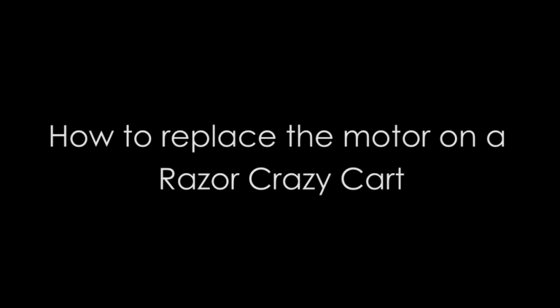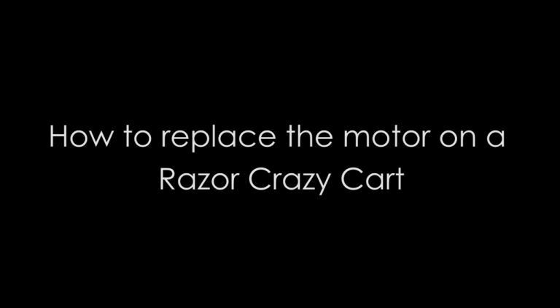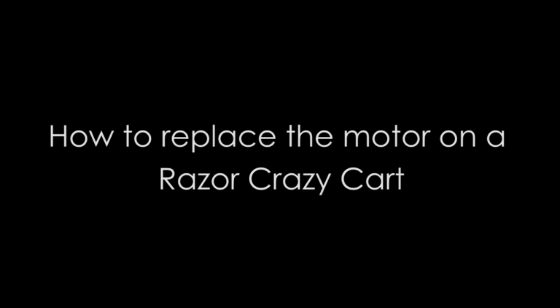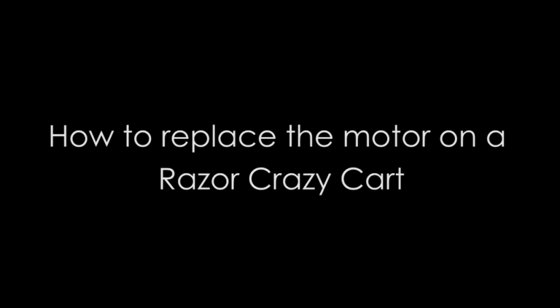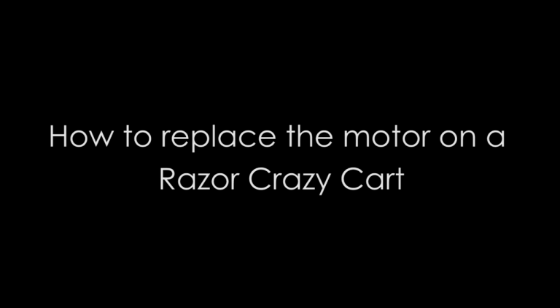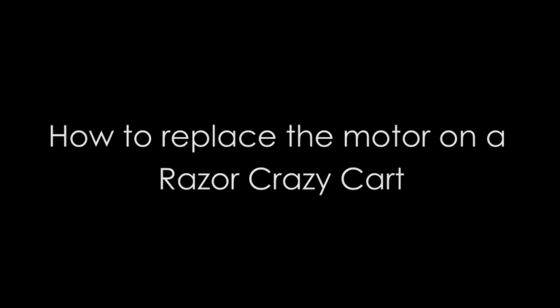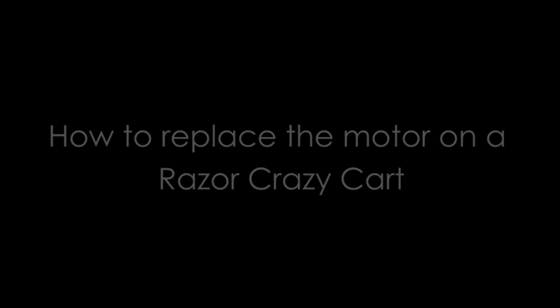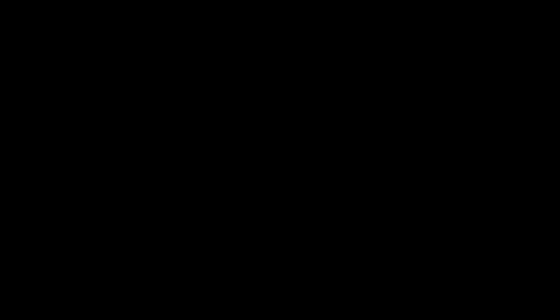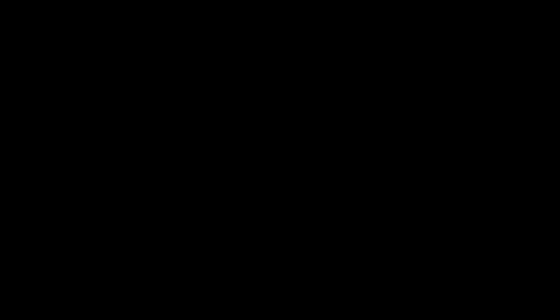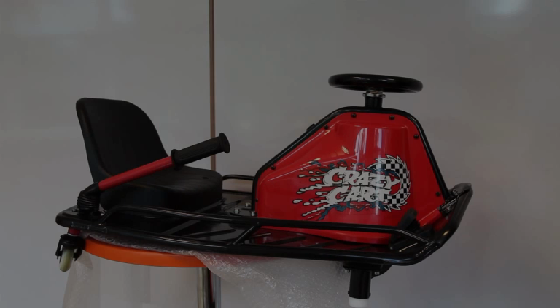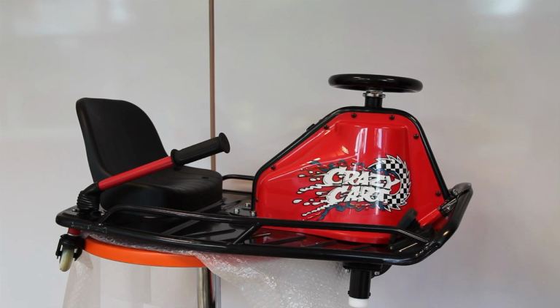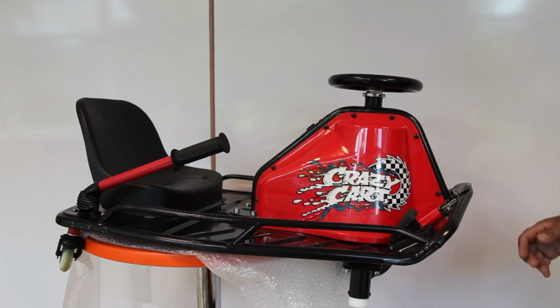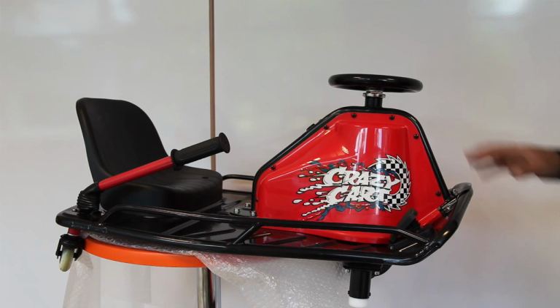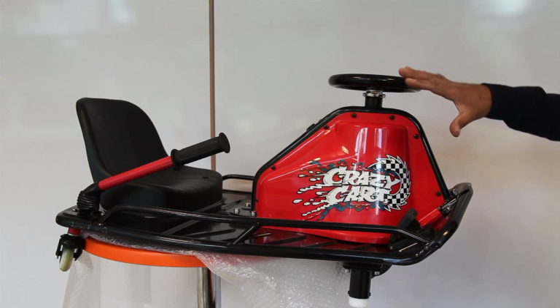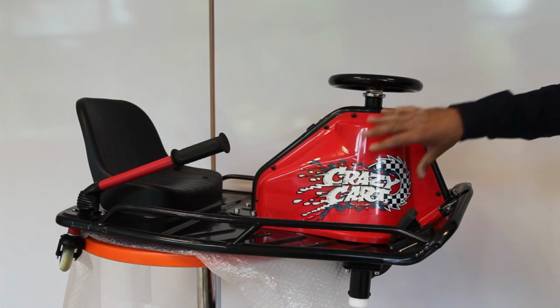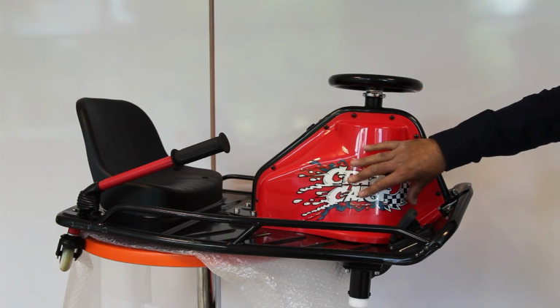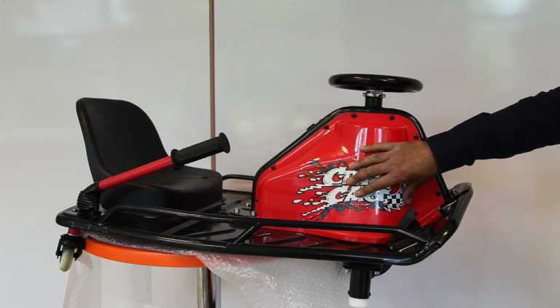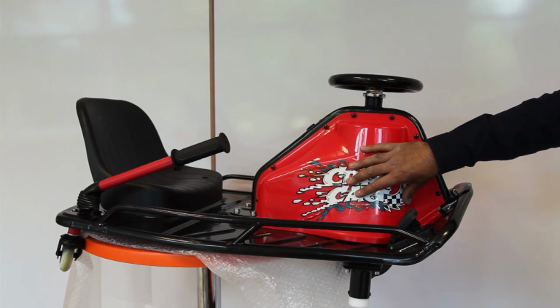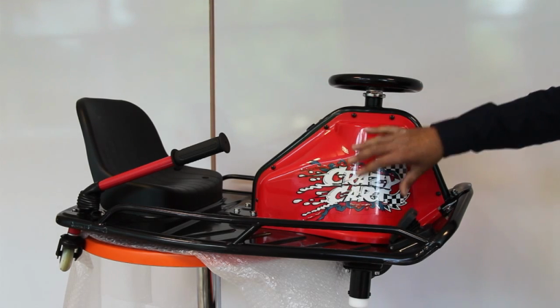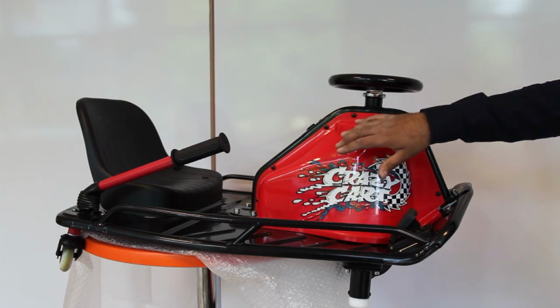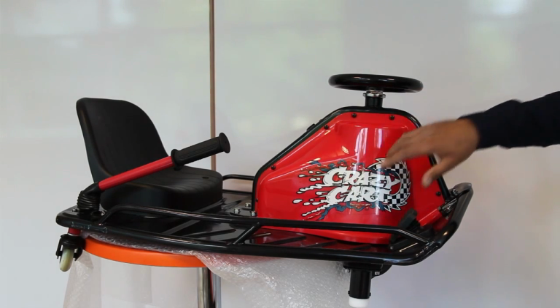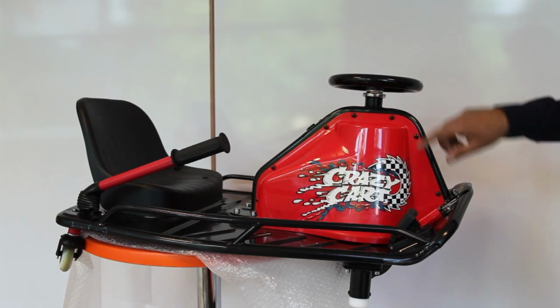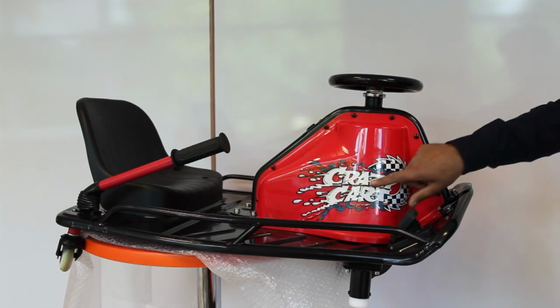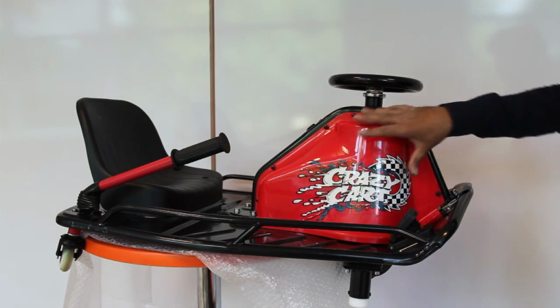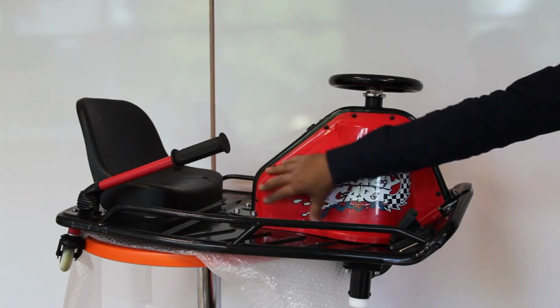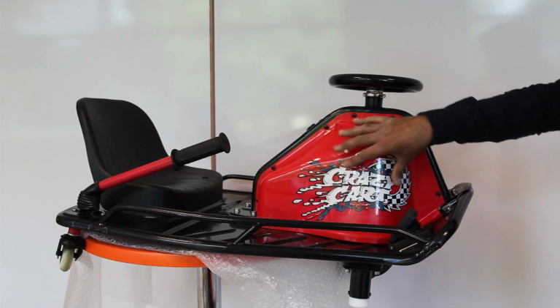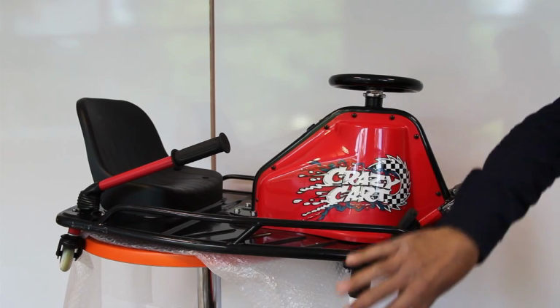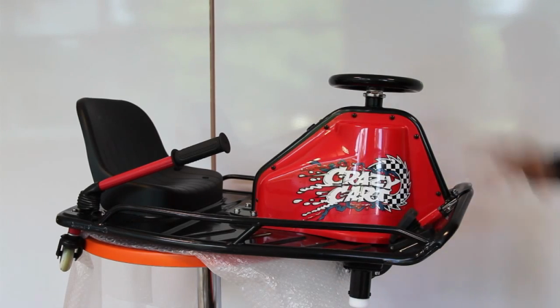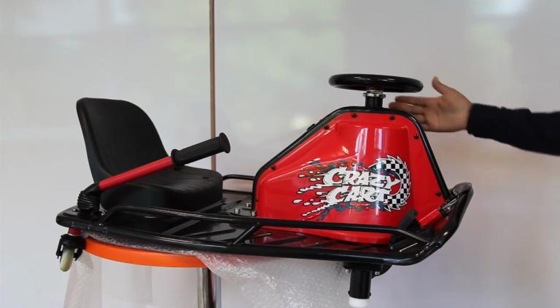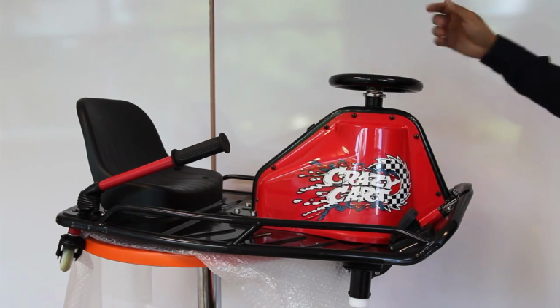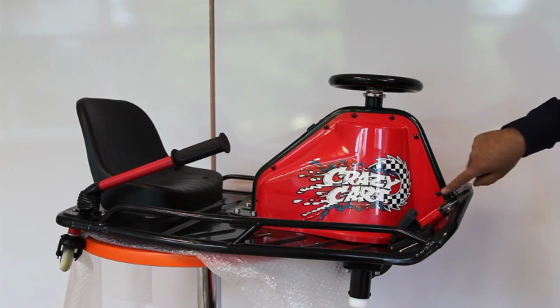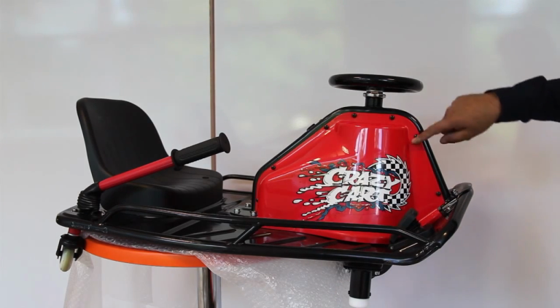This video will show you how to replace a motor on a Razer Crazy Cart. To access the motor you need to remove the two red side pods. They are held in with seven Phillips screws either side. Just undo these to remove the pods.